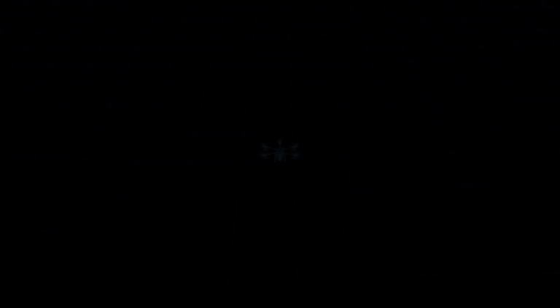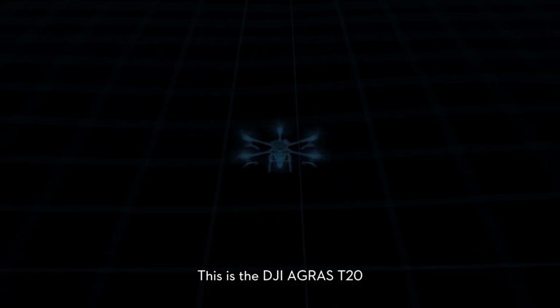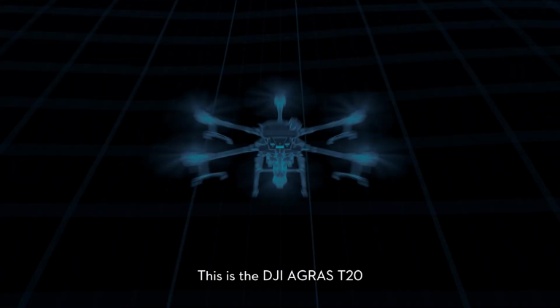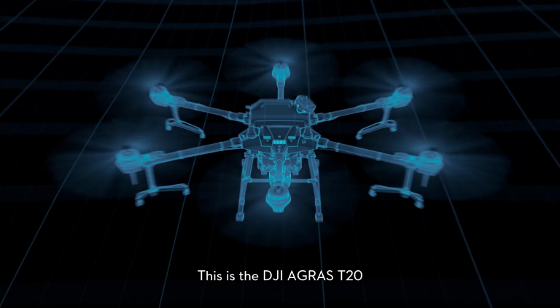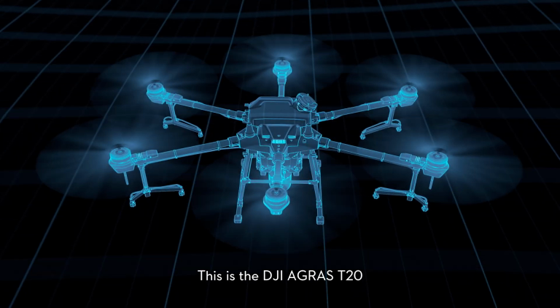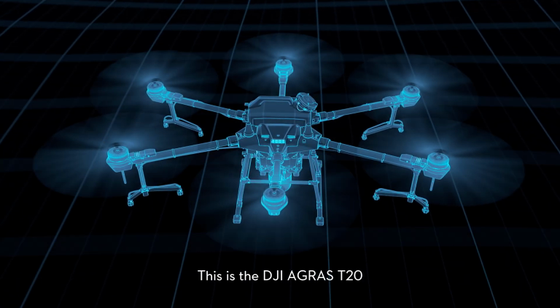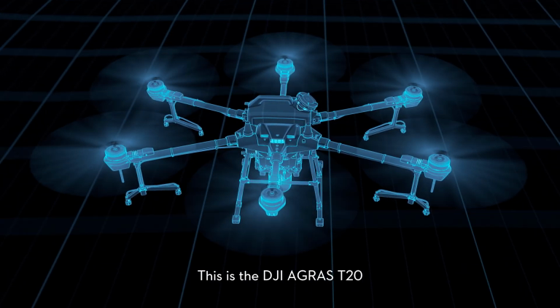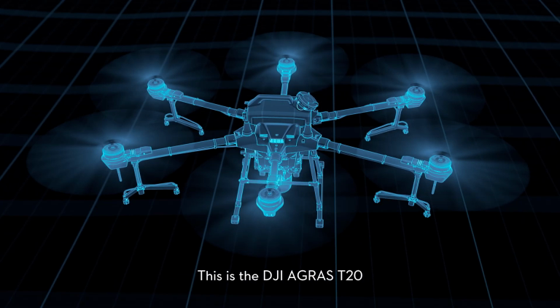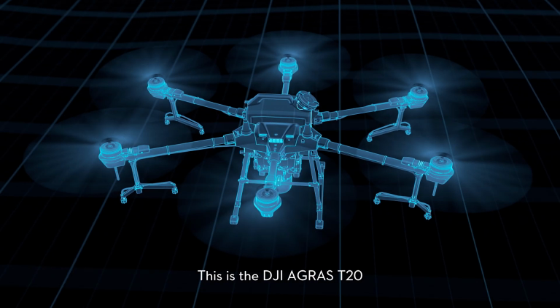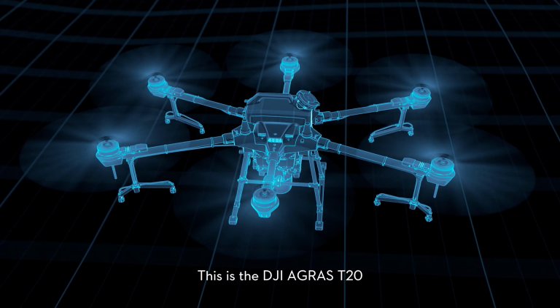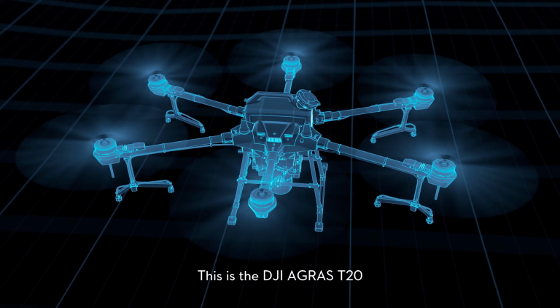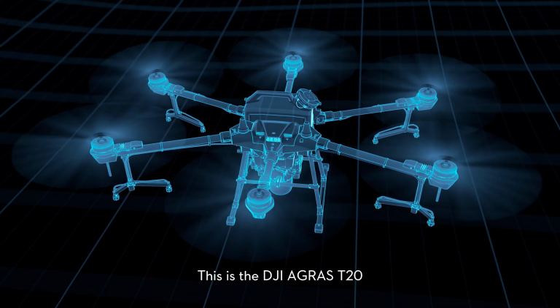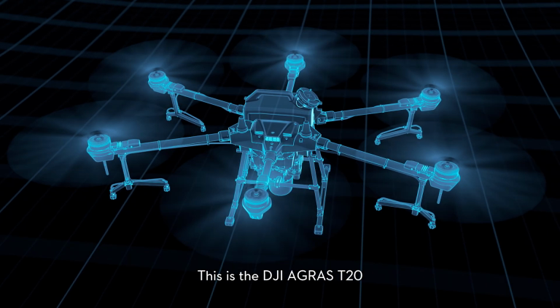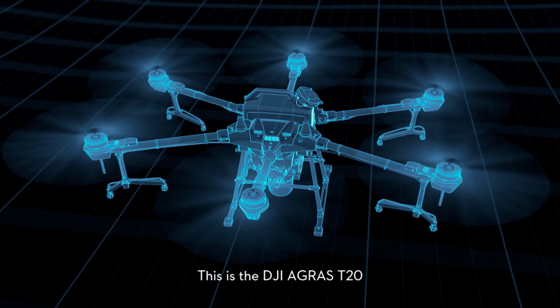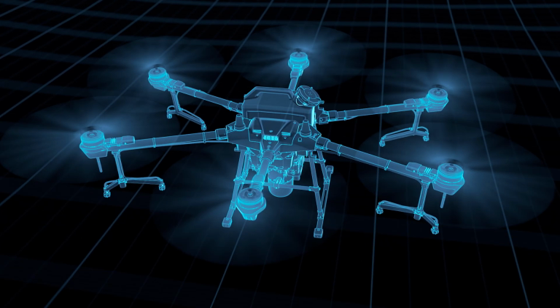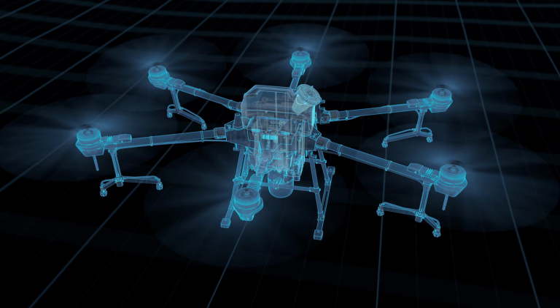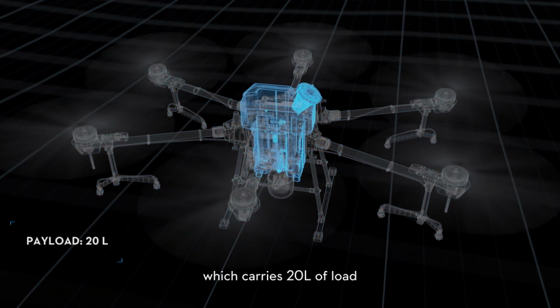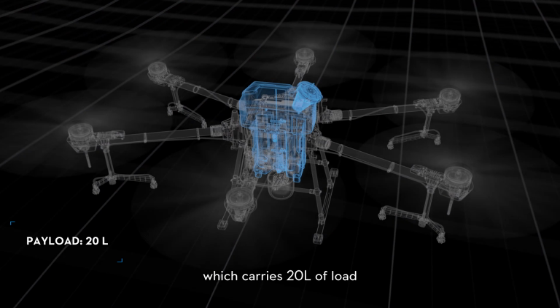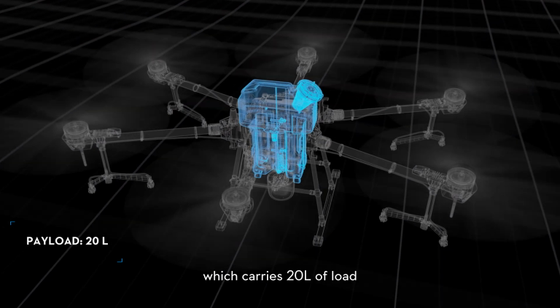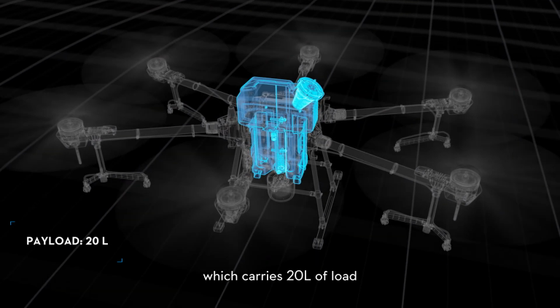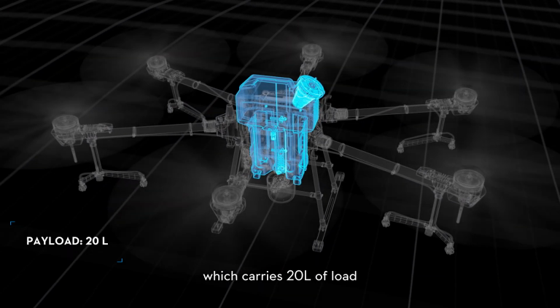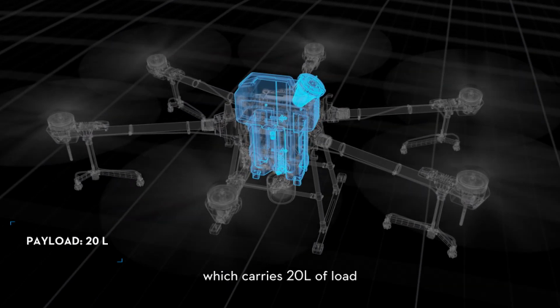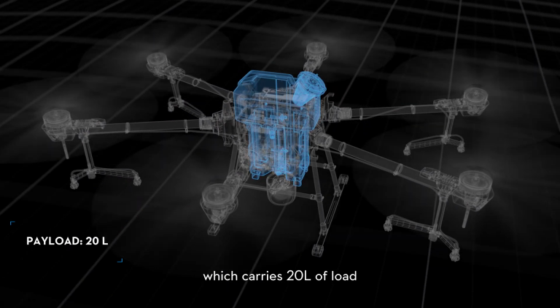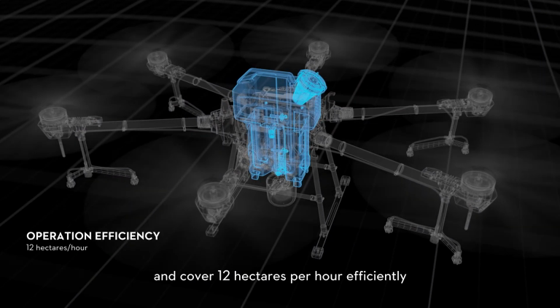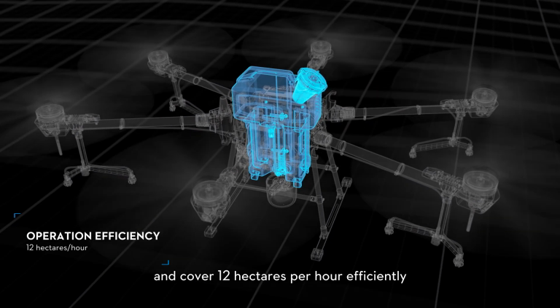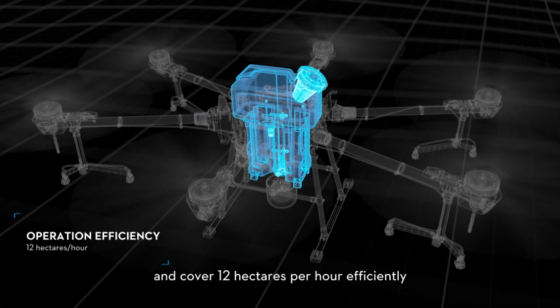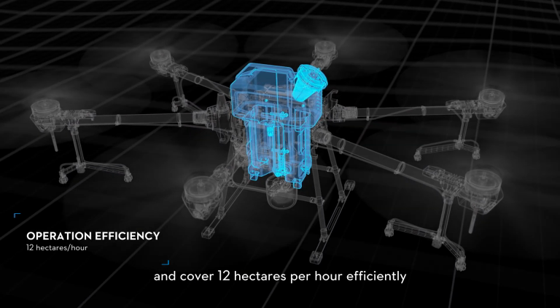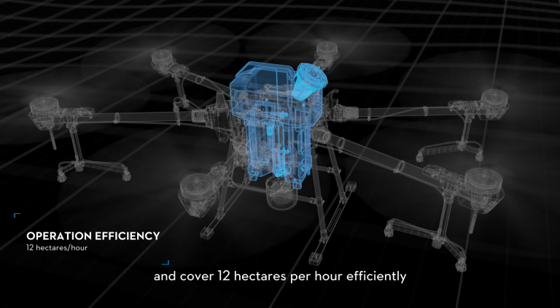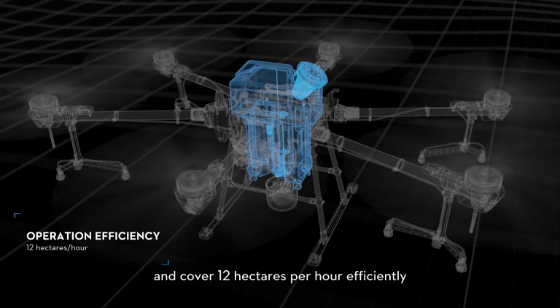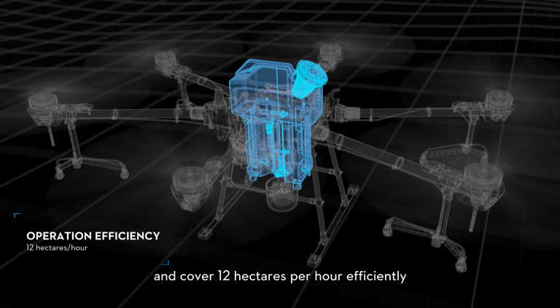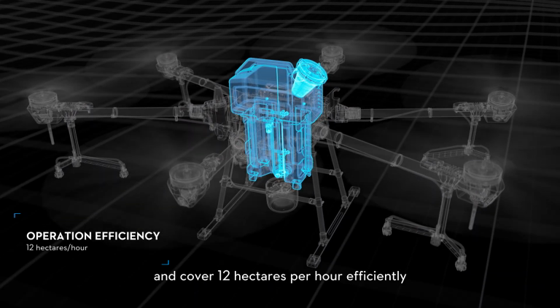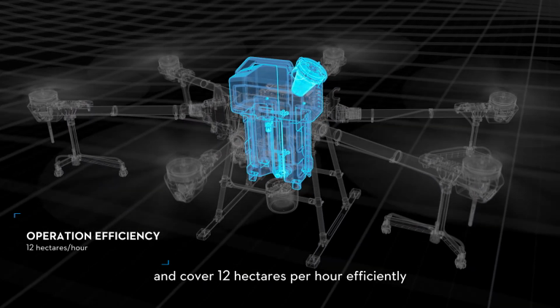This is the DJI Agras T20, which carries 20 liters of load and covers 12 hectares per hour efficiently.